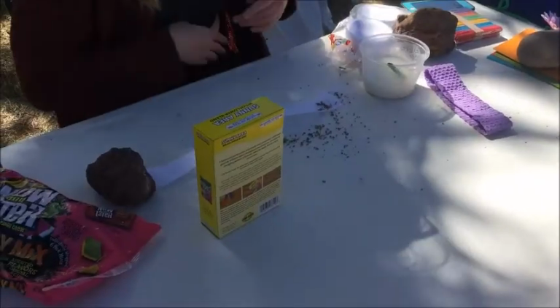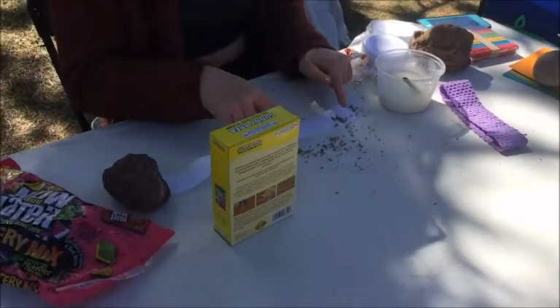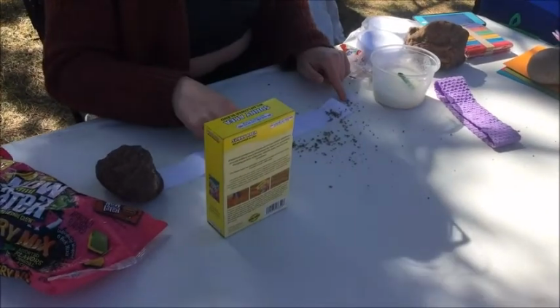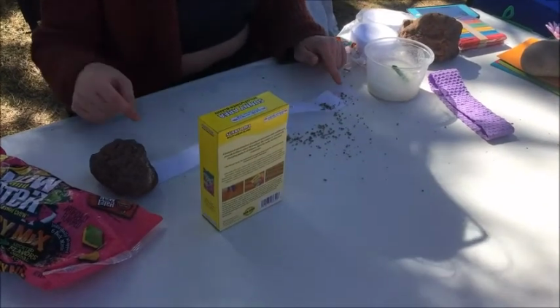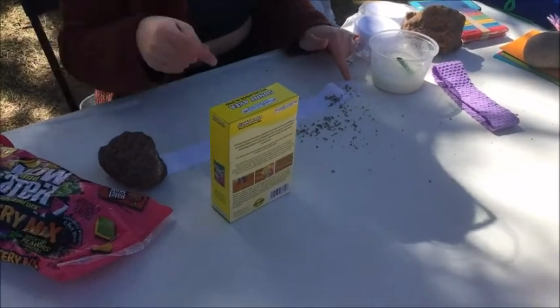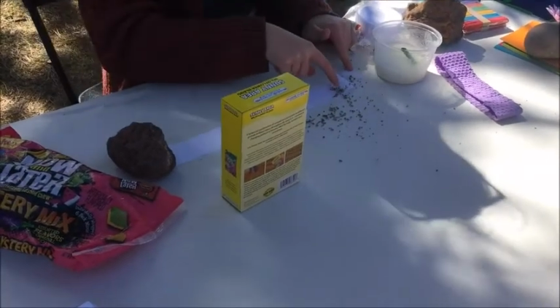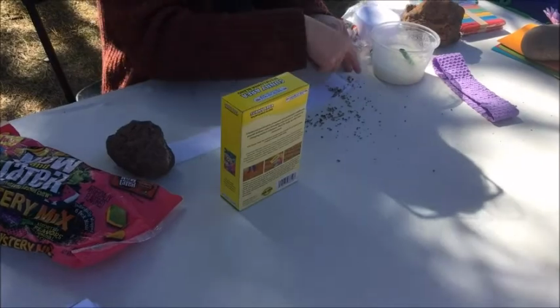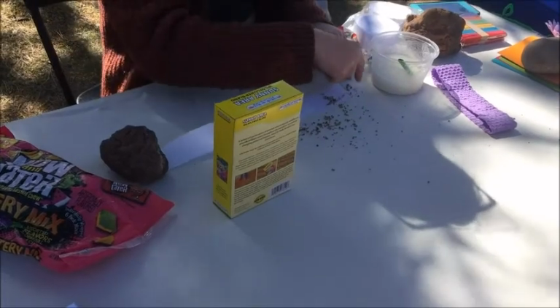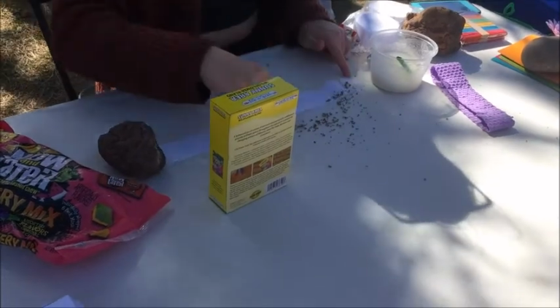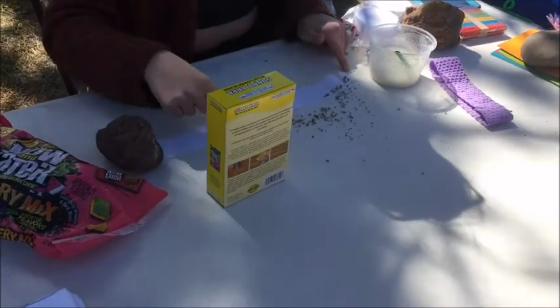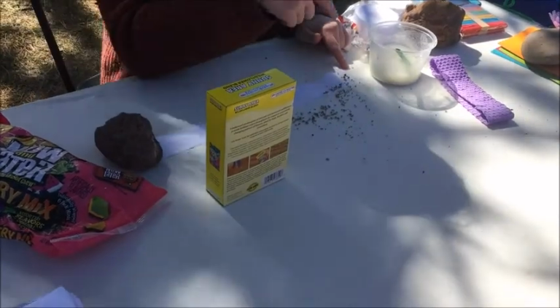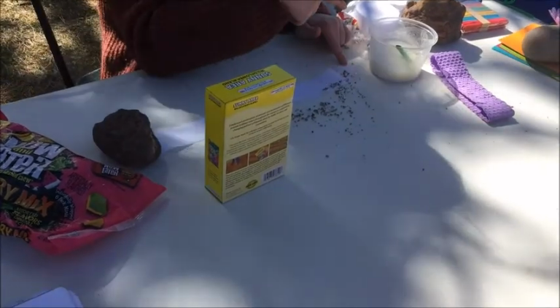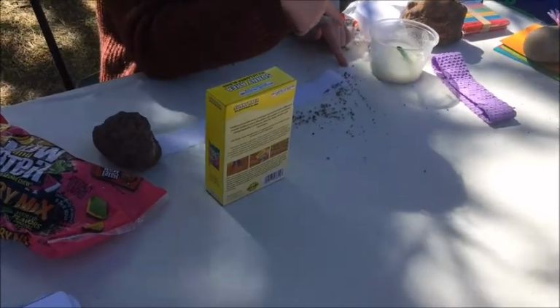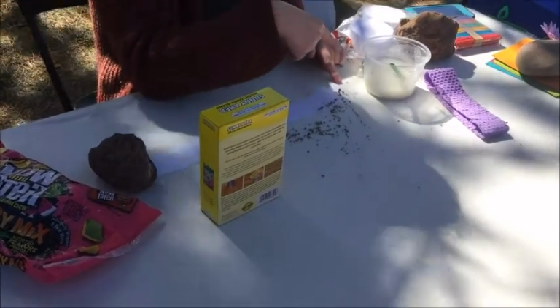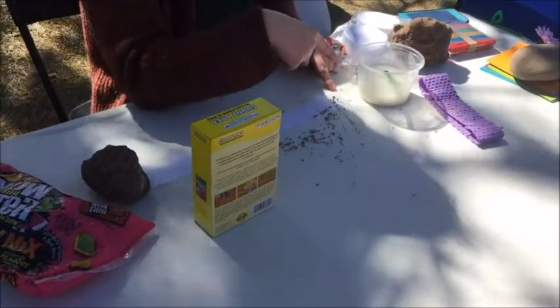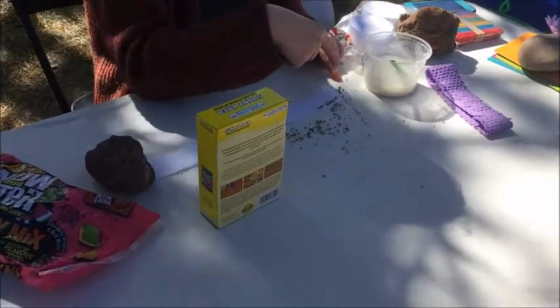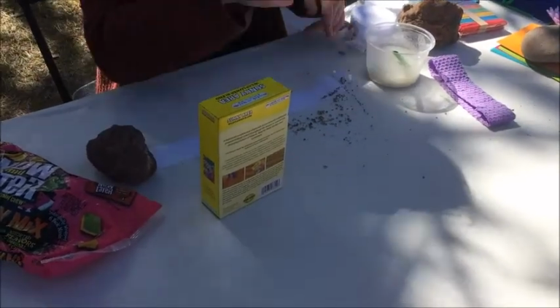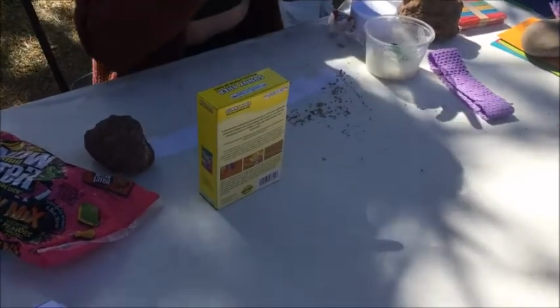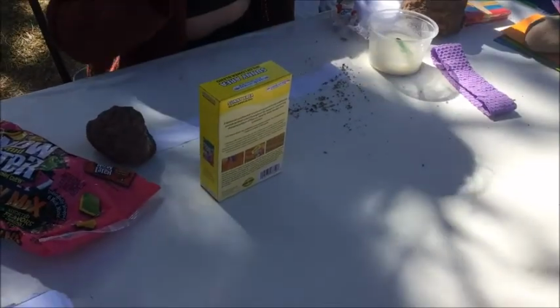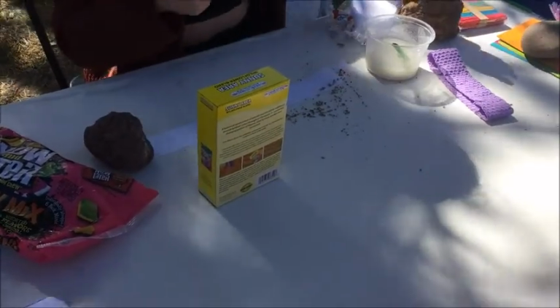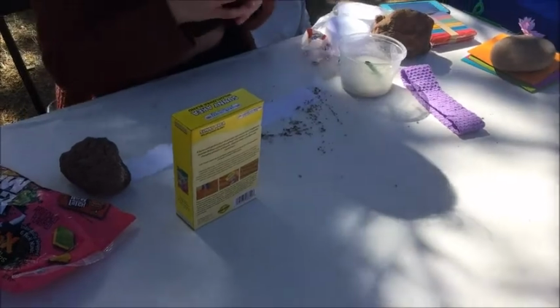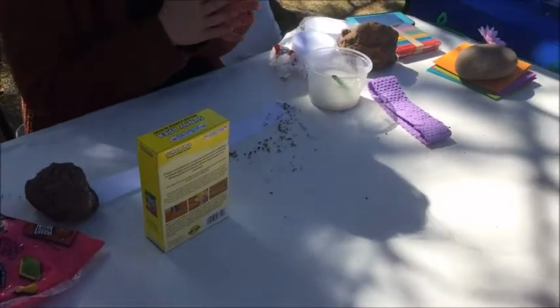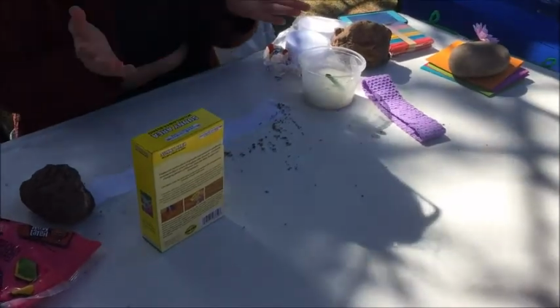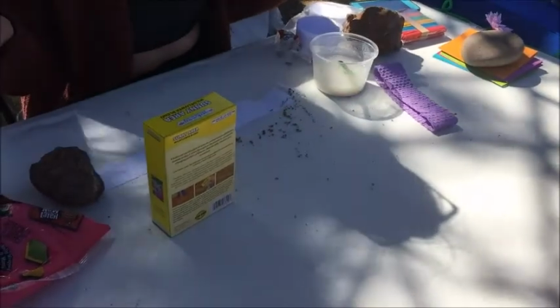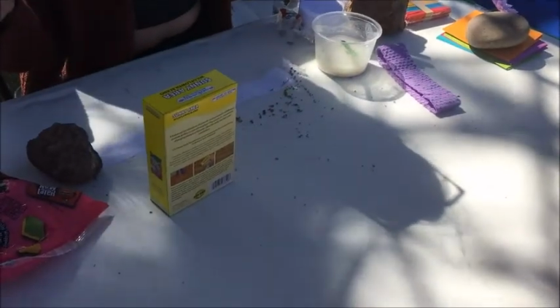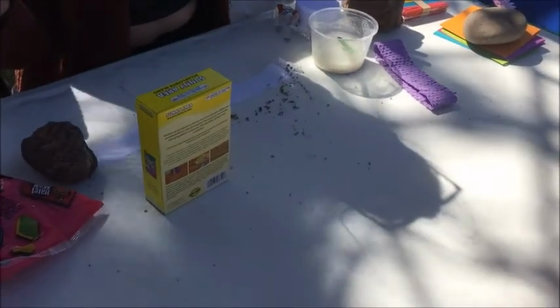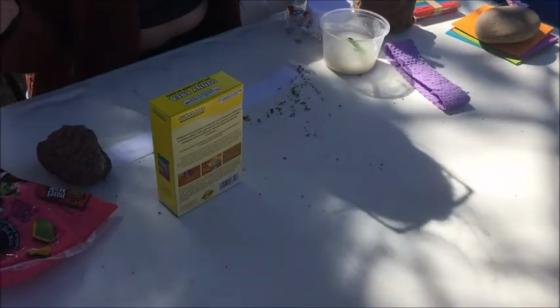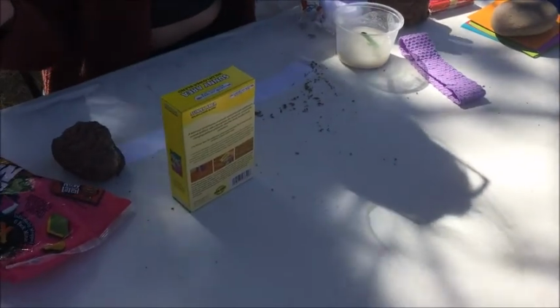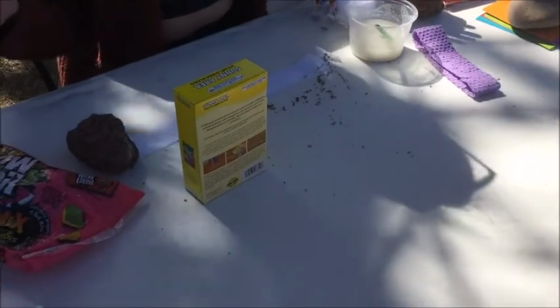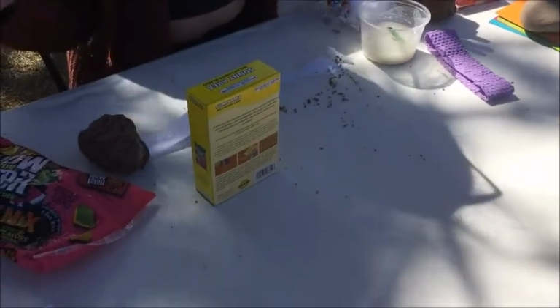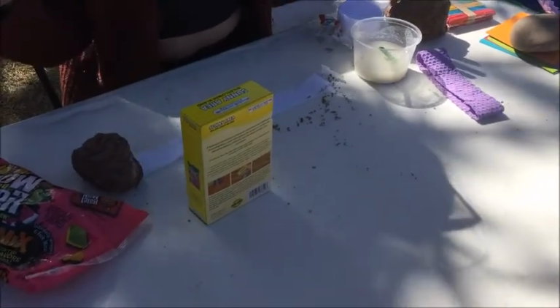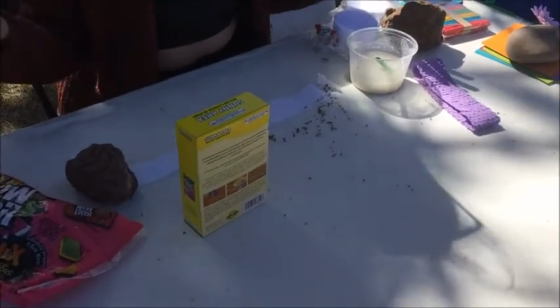You put it down the center here and then you fold it over and secure all the sides with the glue — the flower glue — then put it in the little envelope and you can plant it wherever you want. These seeds want to be planted everywhere.